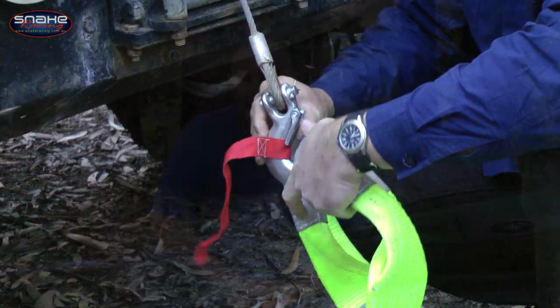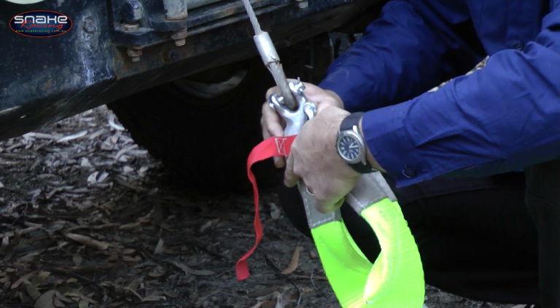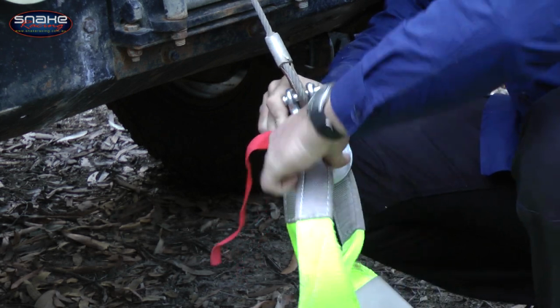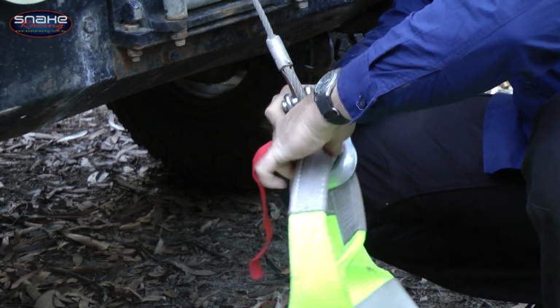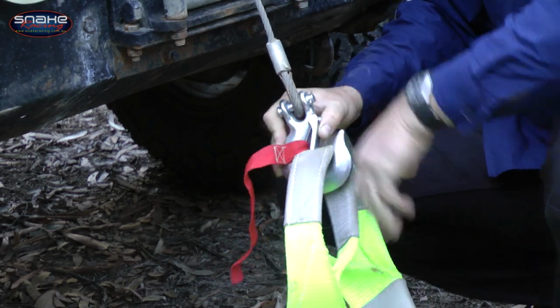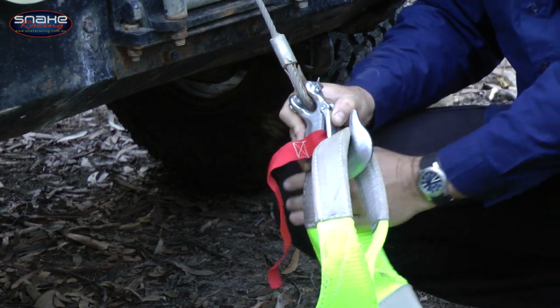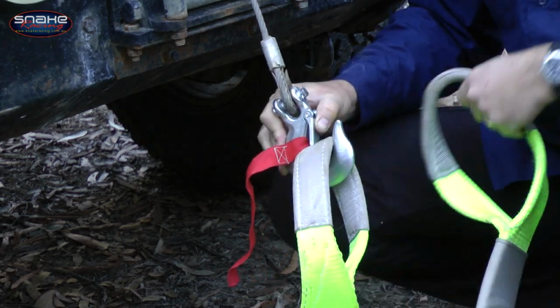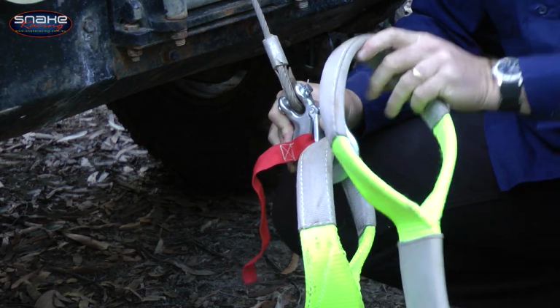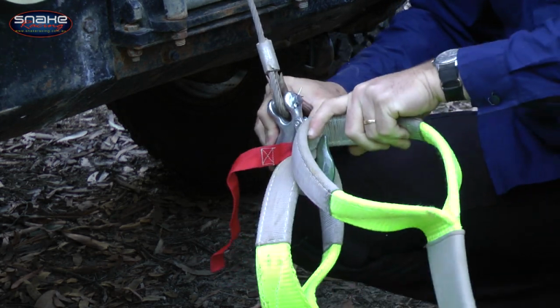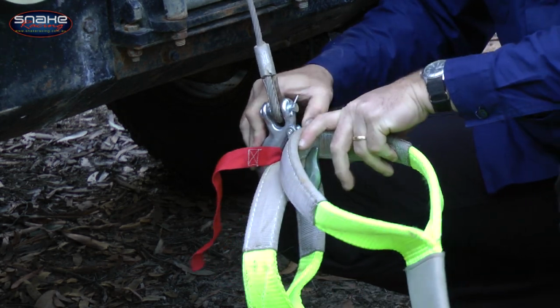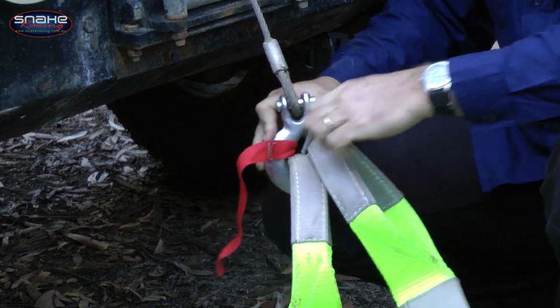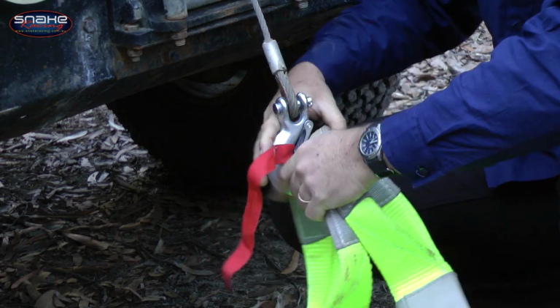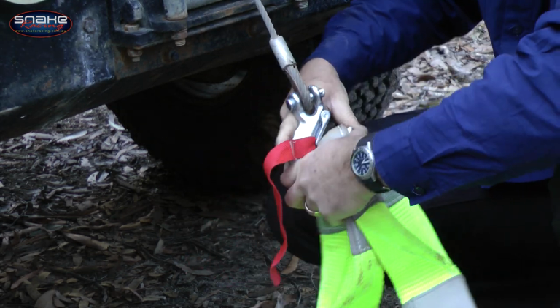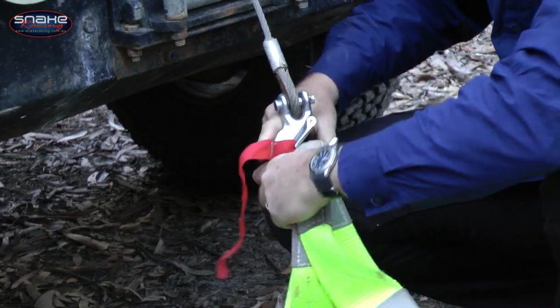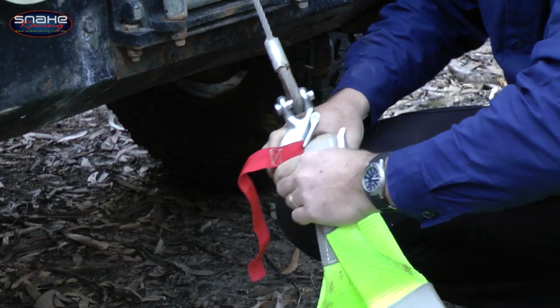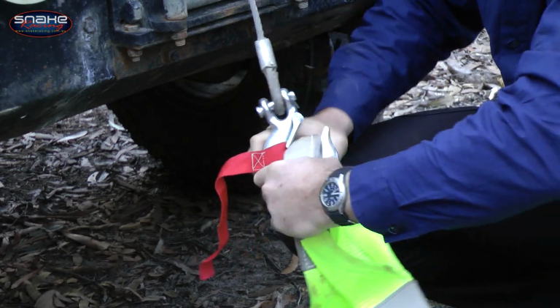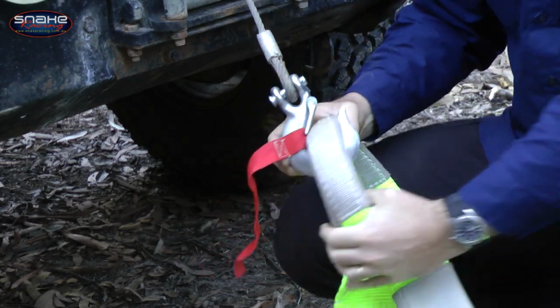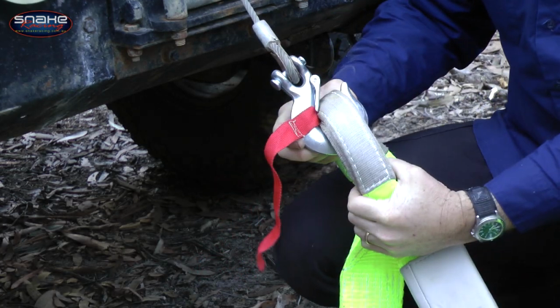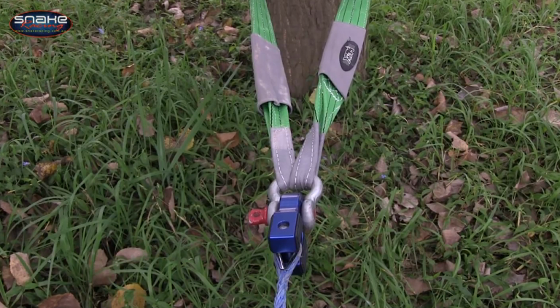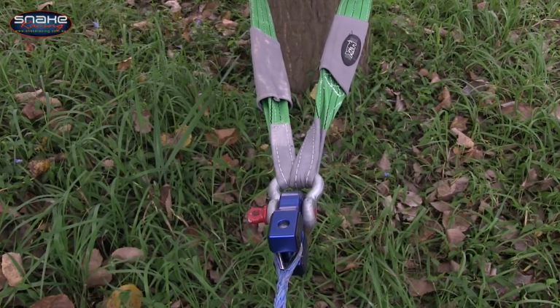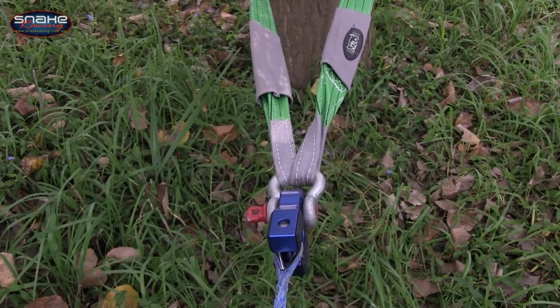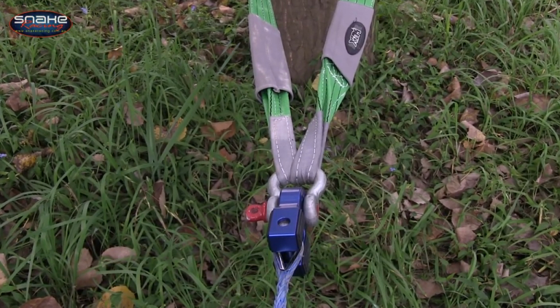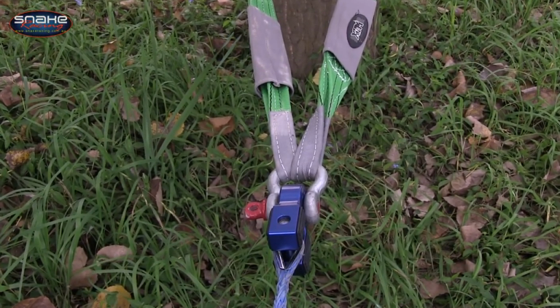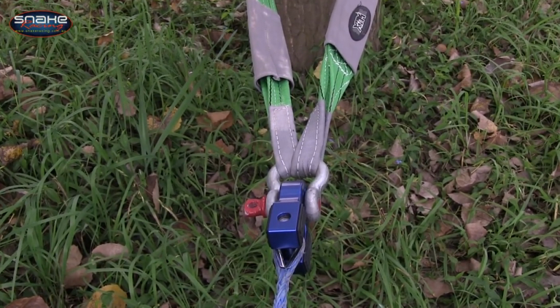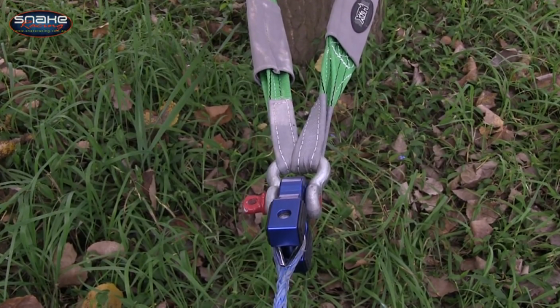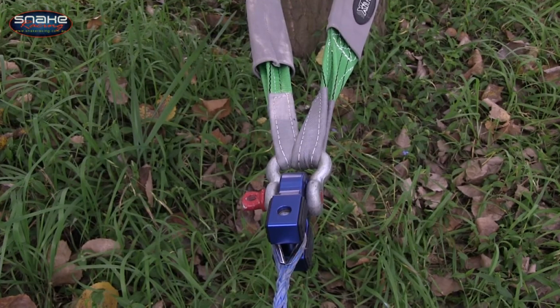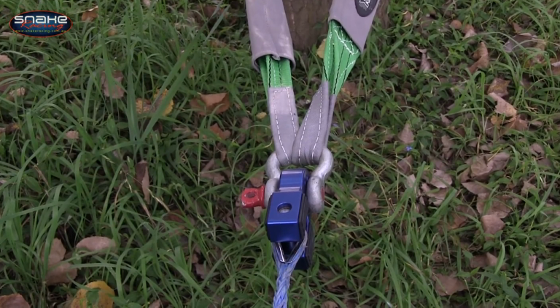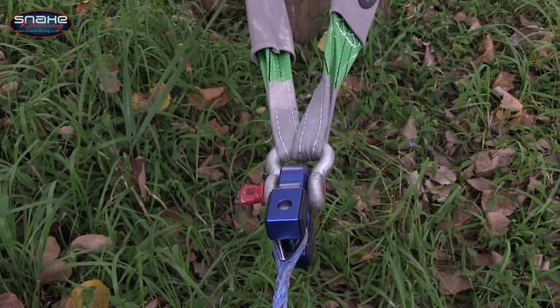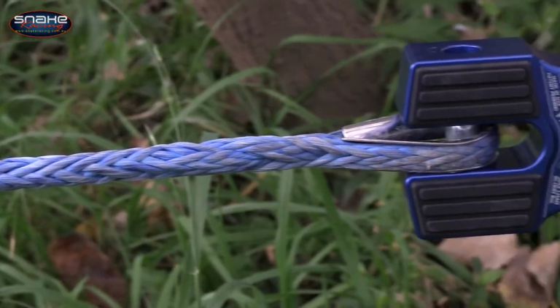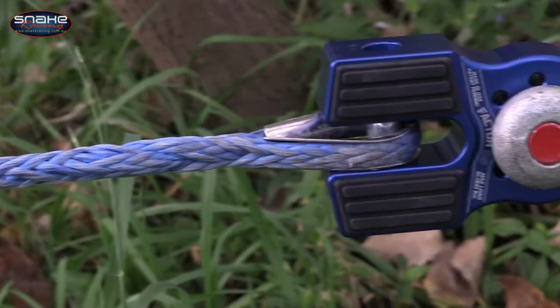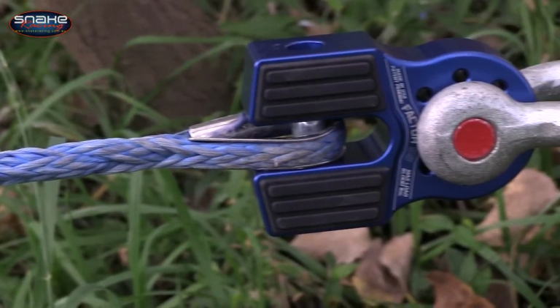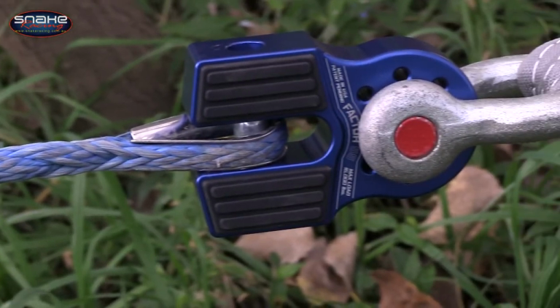Conventional winch hooks can cut and fray recovery straps and often allow strap ends to escape during momentary slack cycles of a typical winching recovery. The flat link doesn't require any splicing and it's compatible with both steel and synthetic ropes.